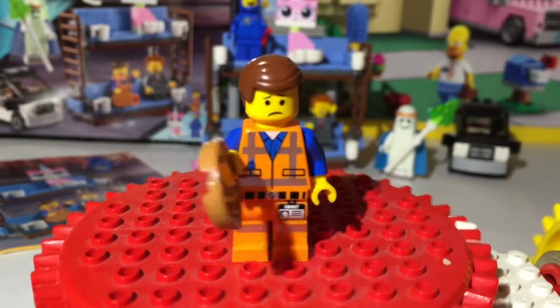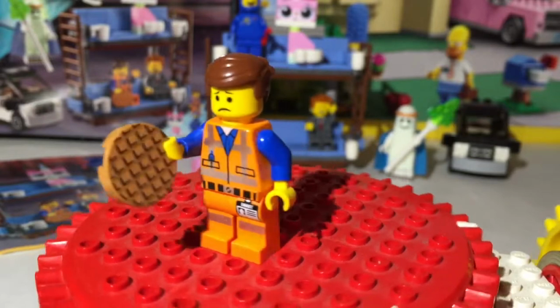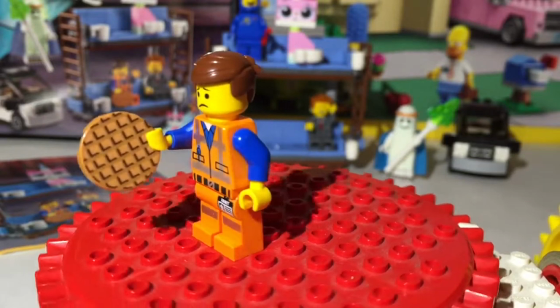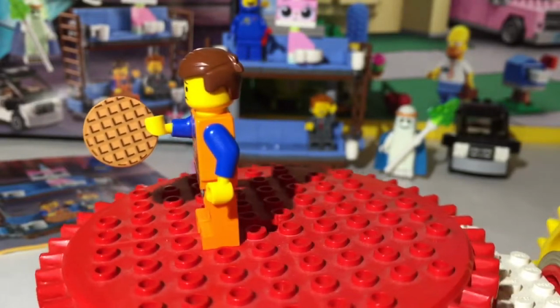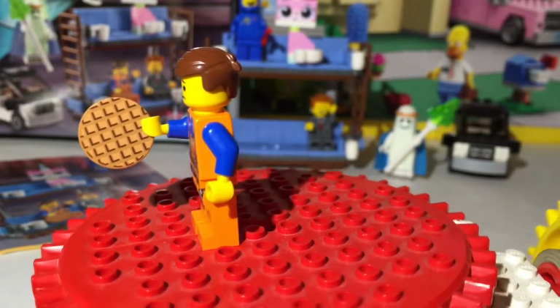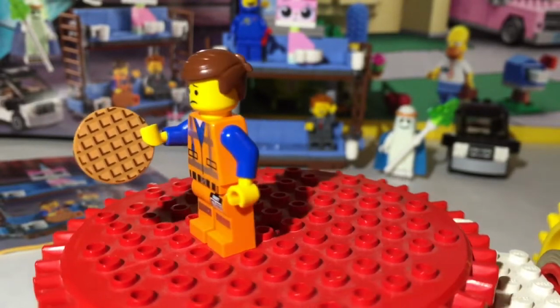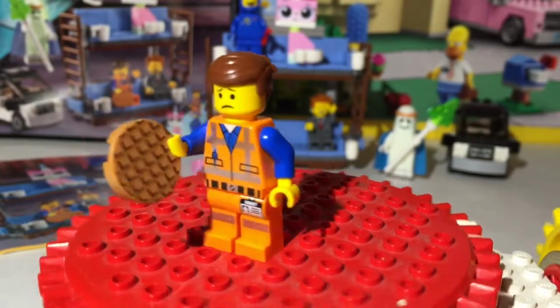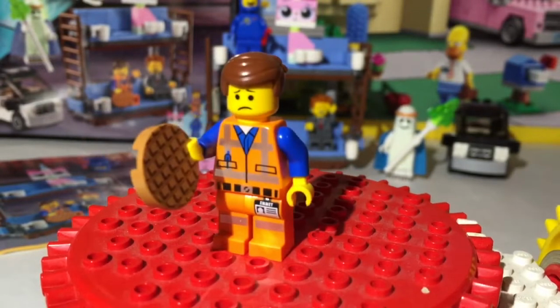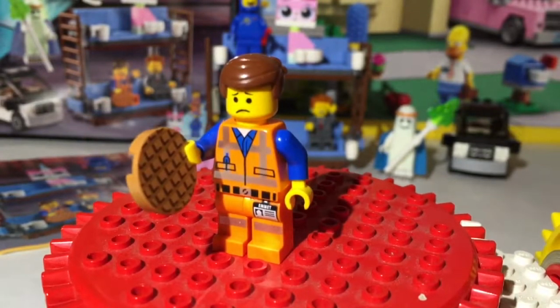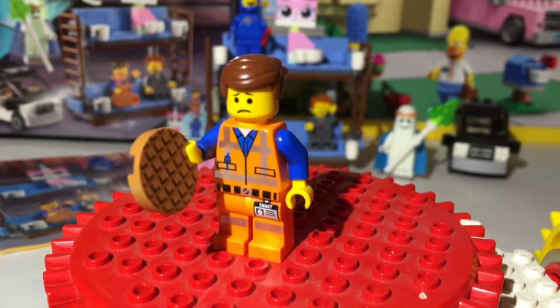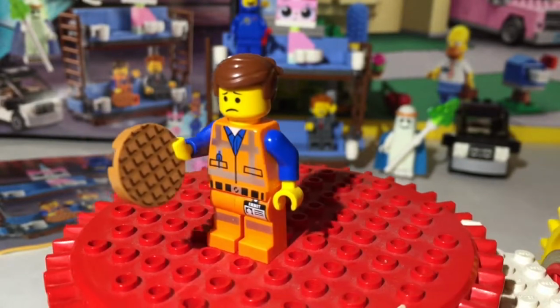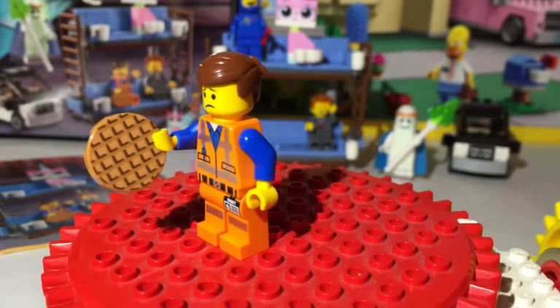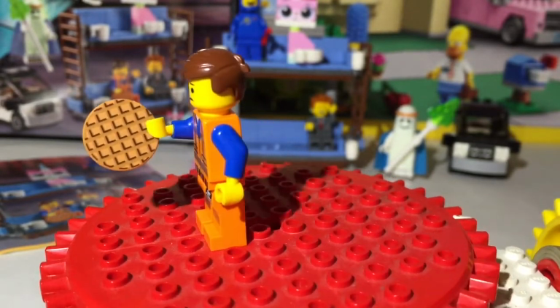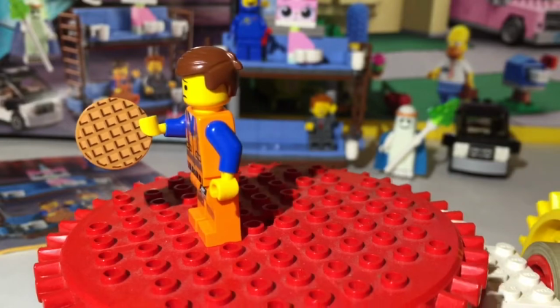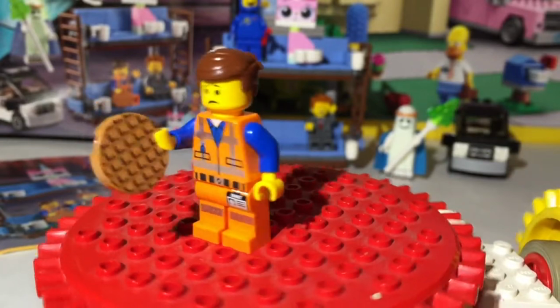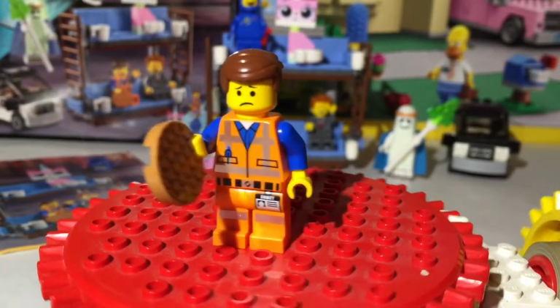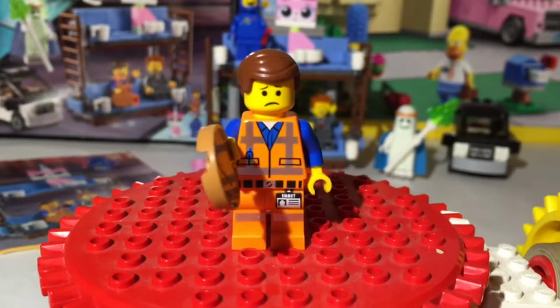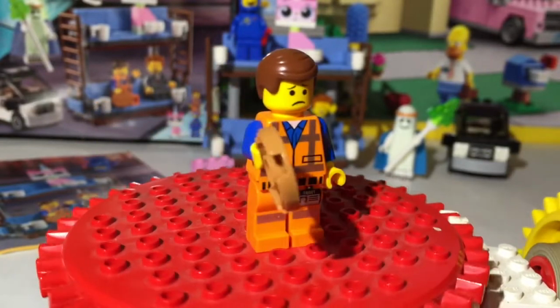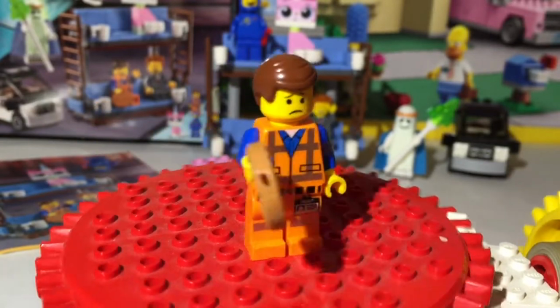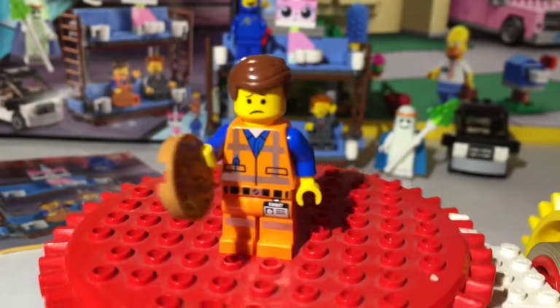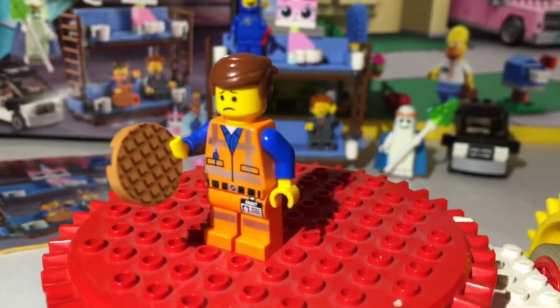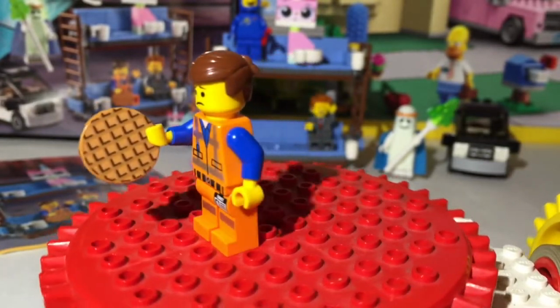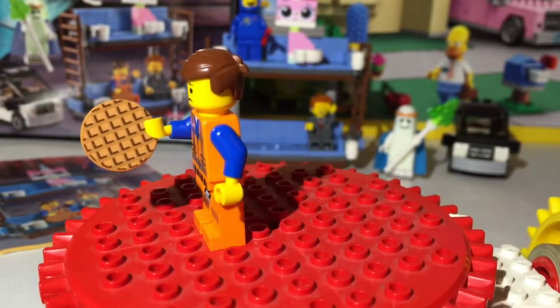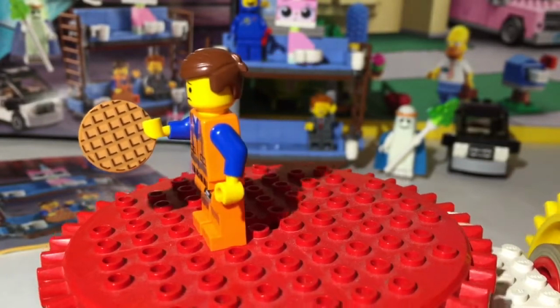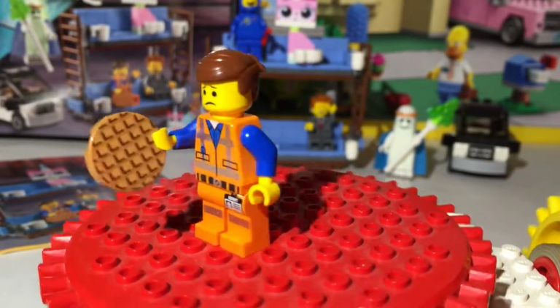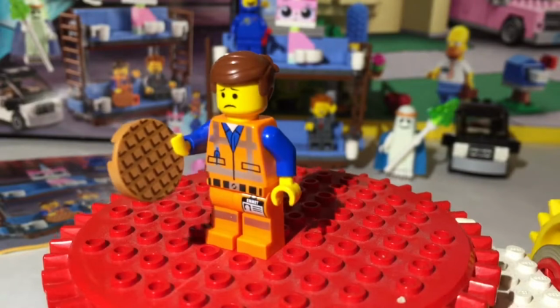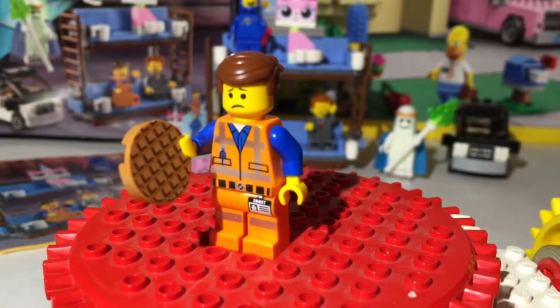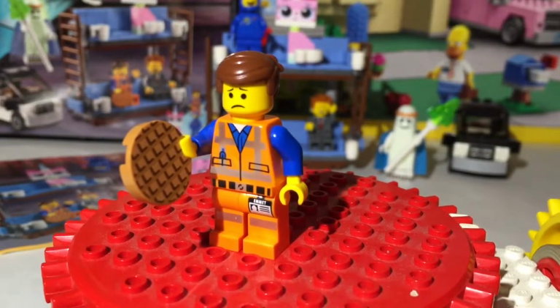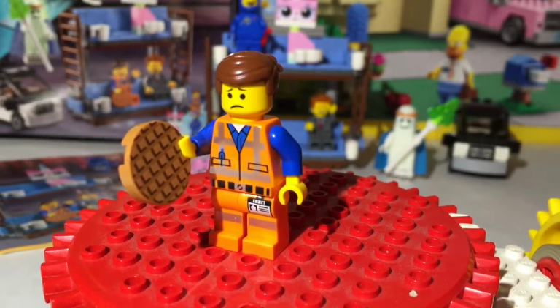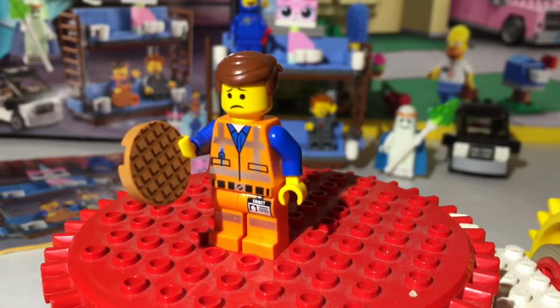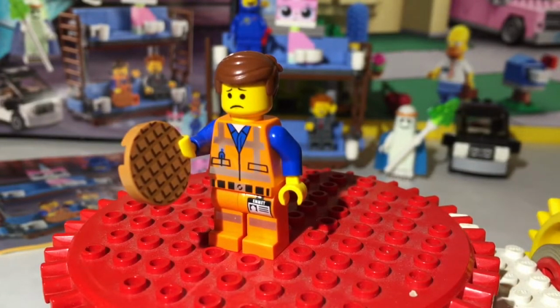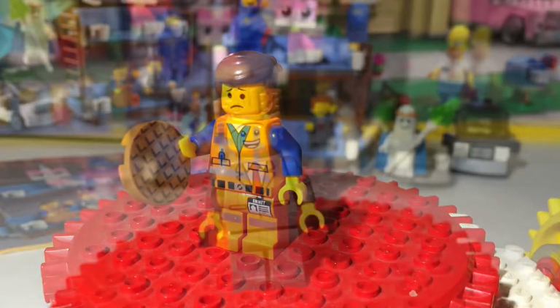He's also got a sad face for when he looks at Angry Kitty on the couch. He's not always happy all the time — he does have a sad face to go along with him. But there is our Emmet minifigure.